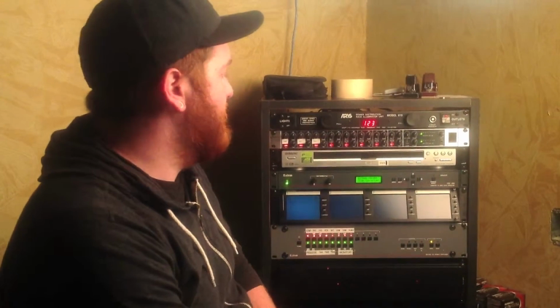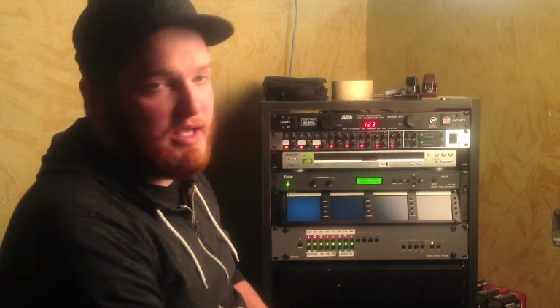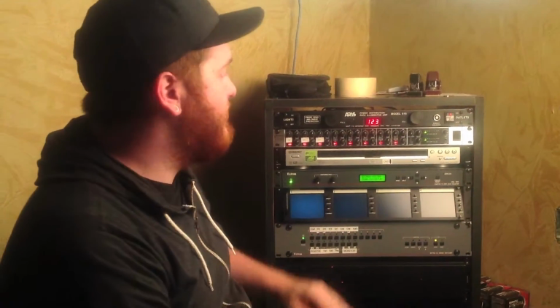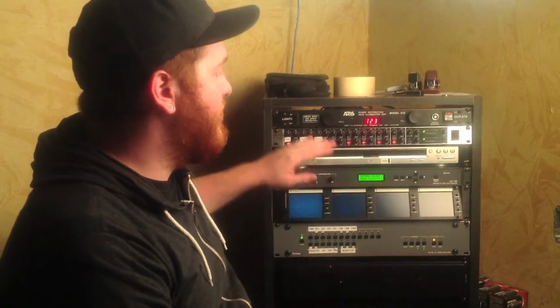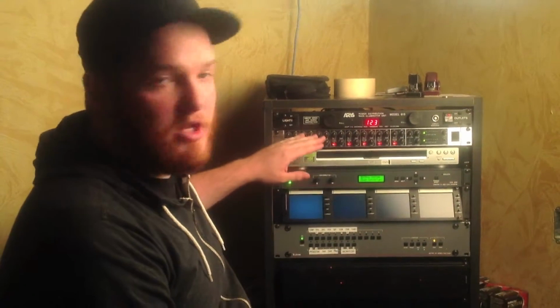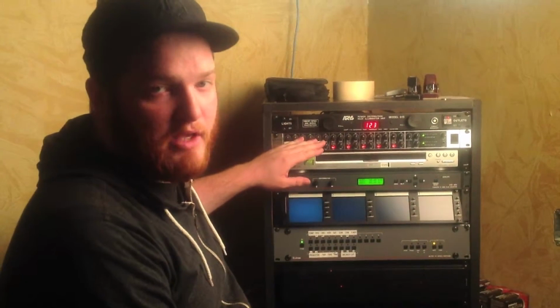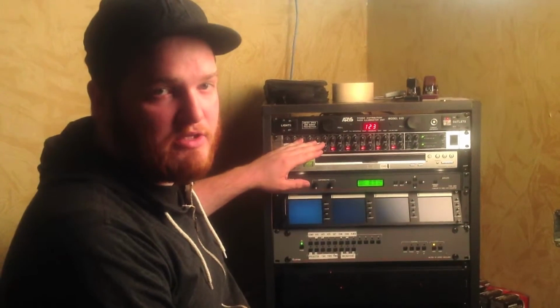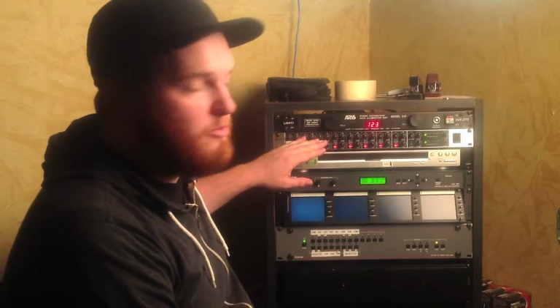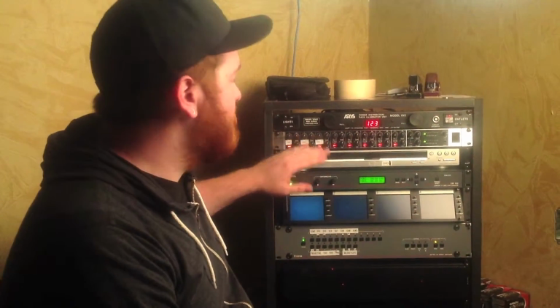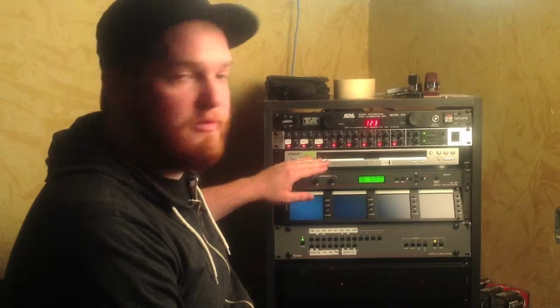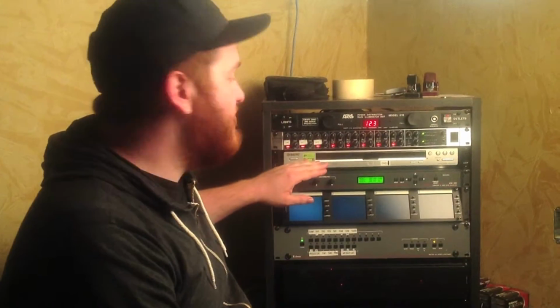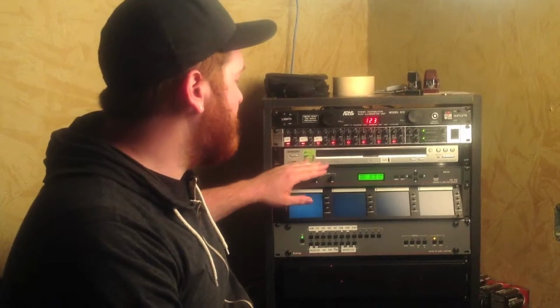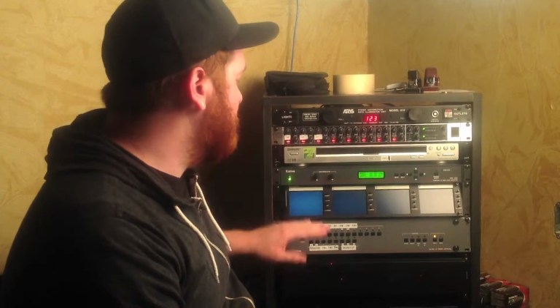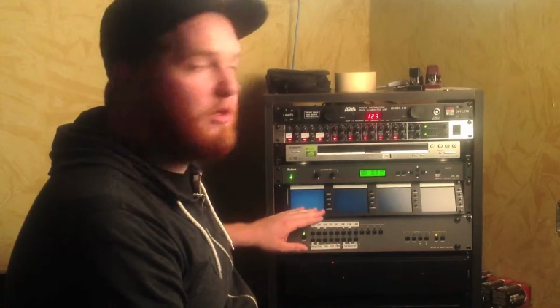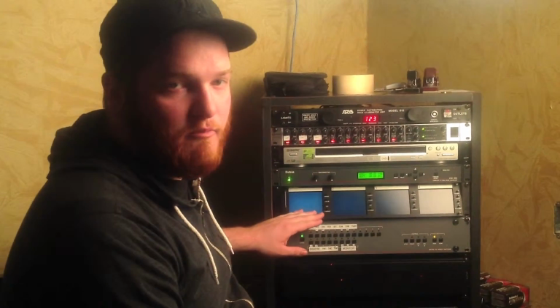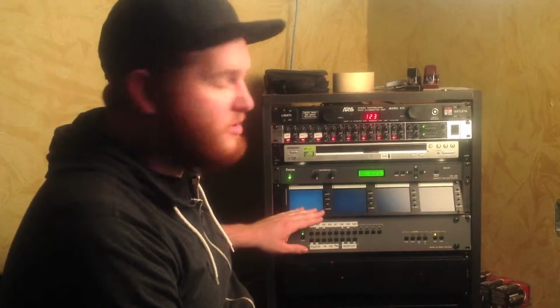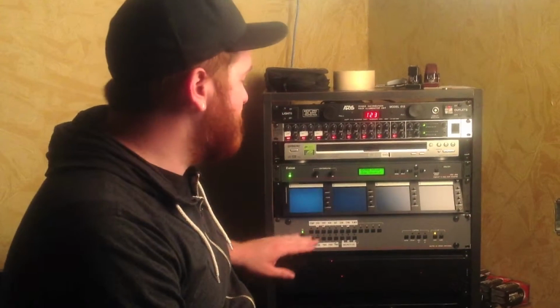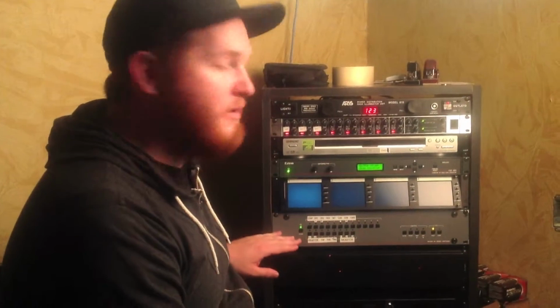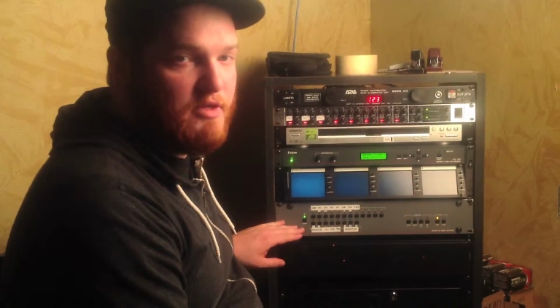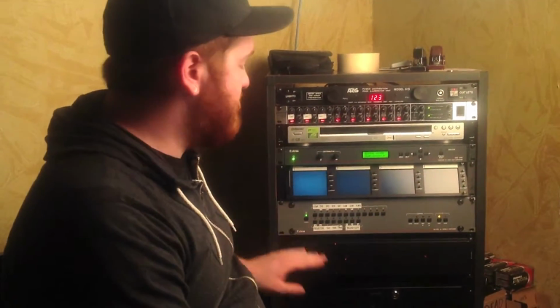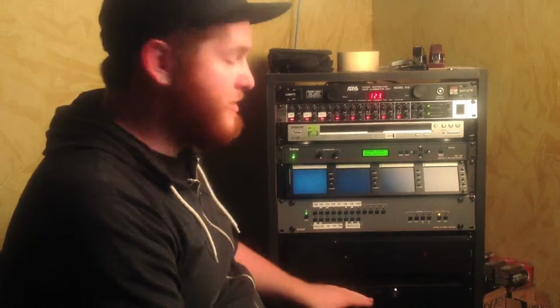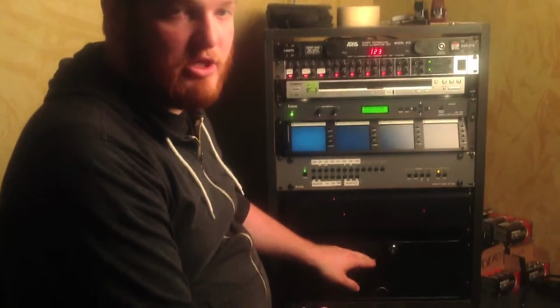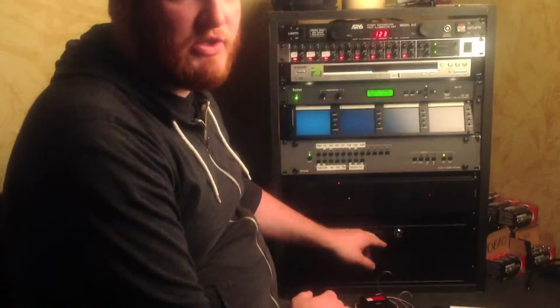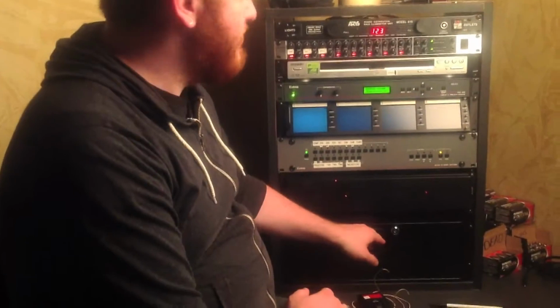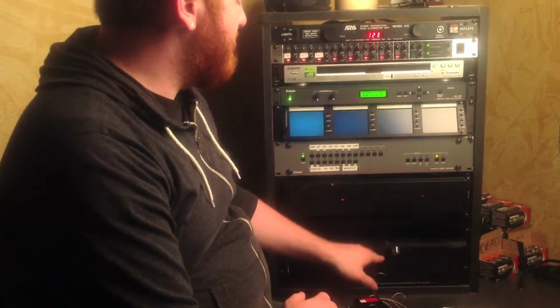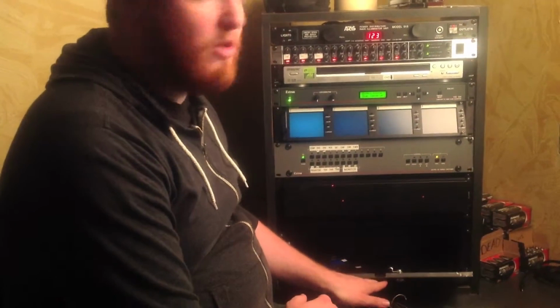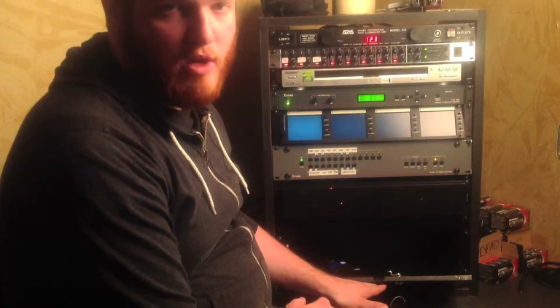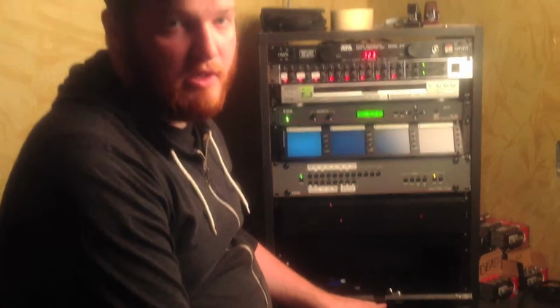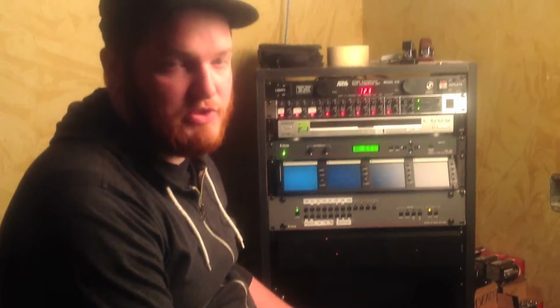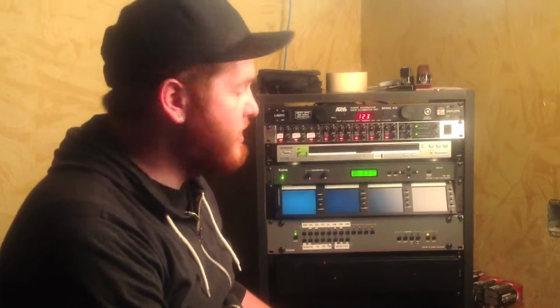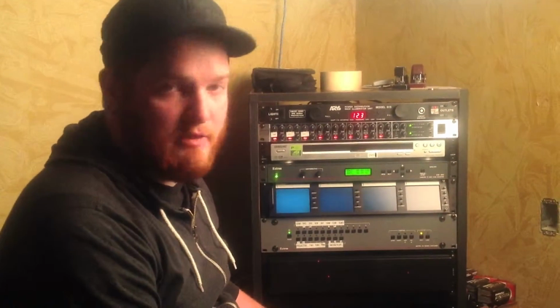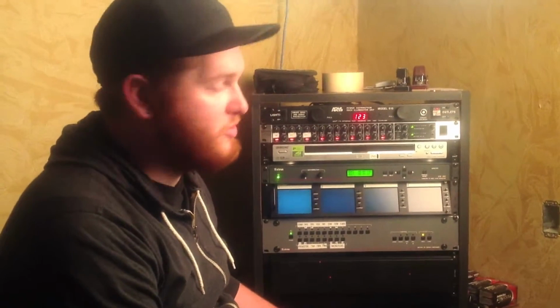Next we have the audio line that goes out to the soundboard, DVD player, monitor screens, and then video switcher. Down here we also have a compartment where all the wireless microphones are stored, and remote controls.